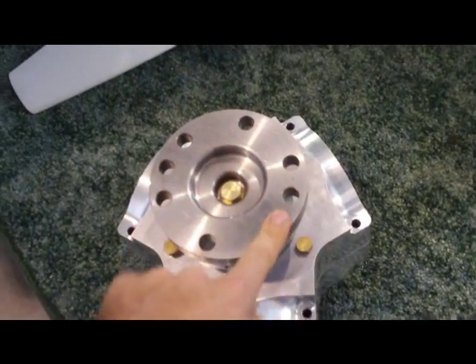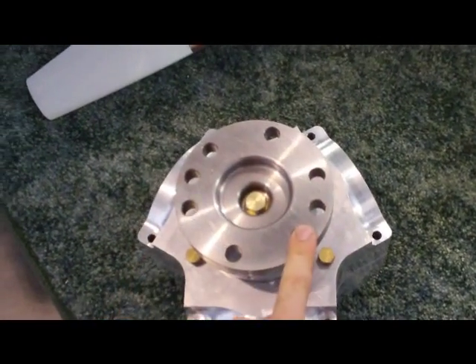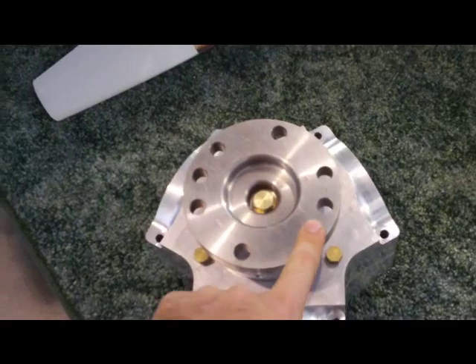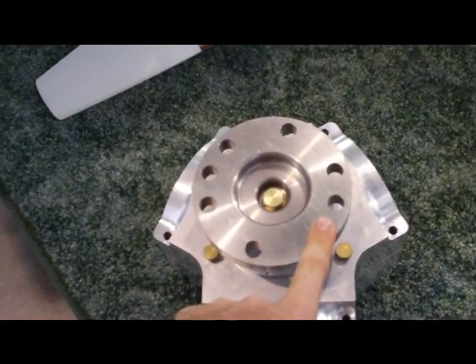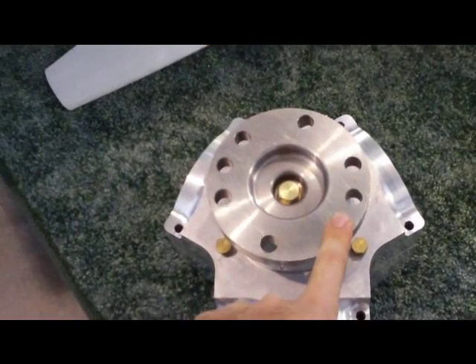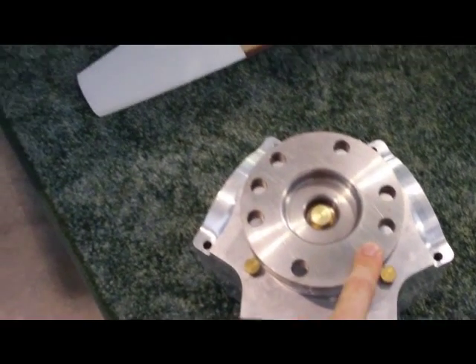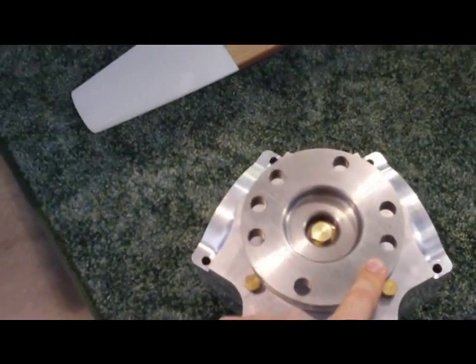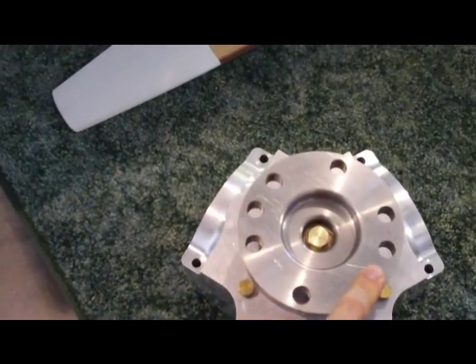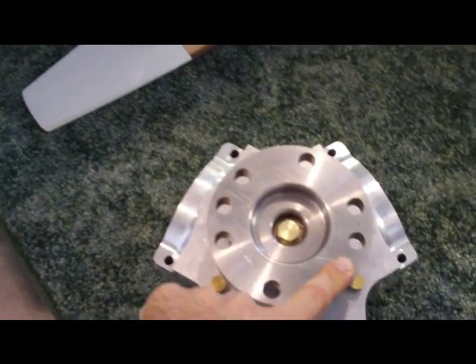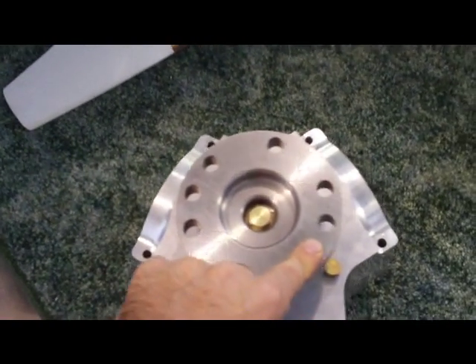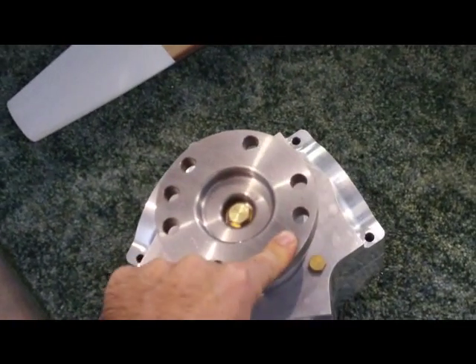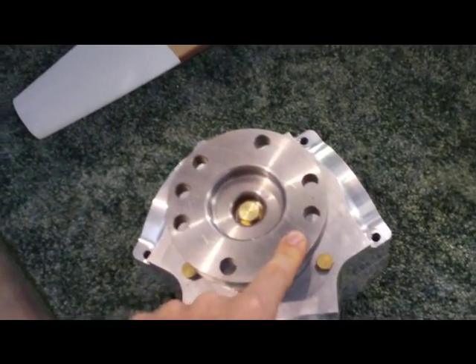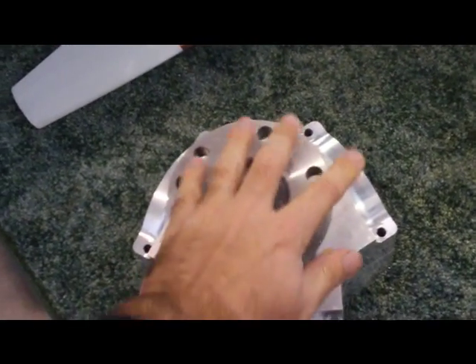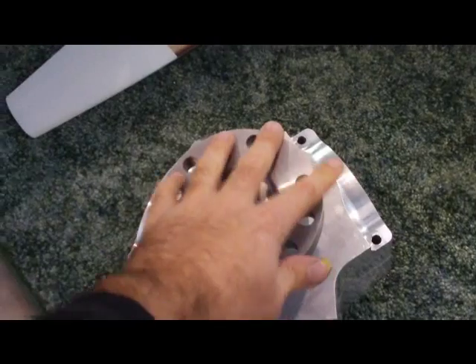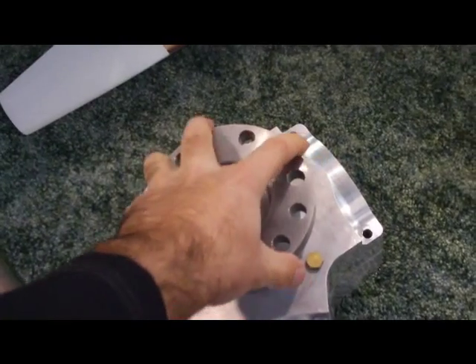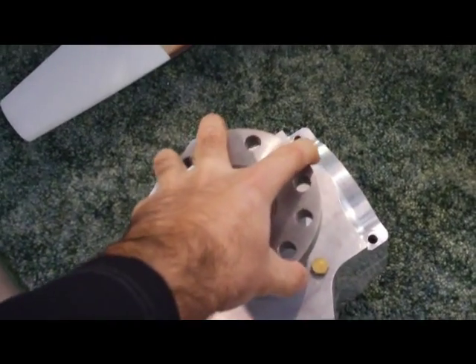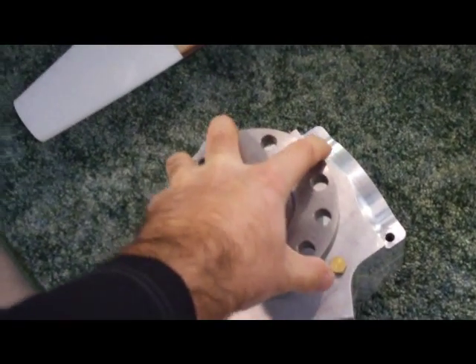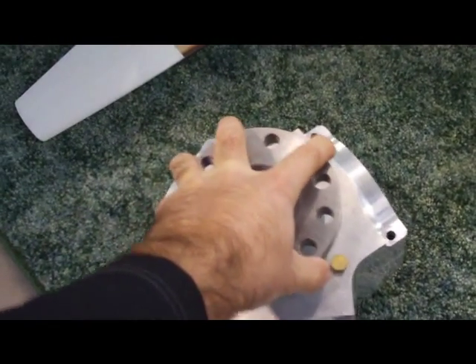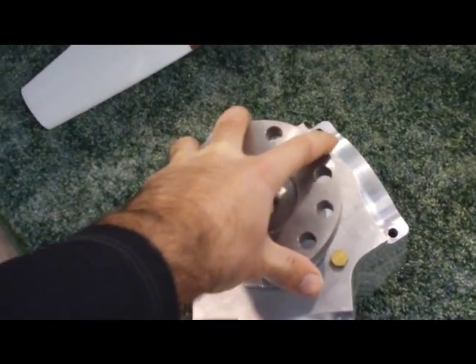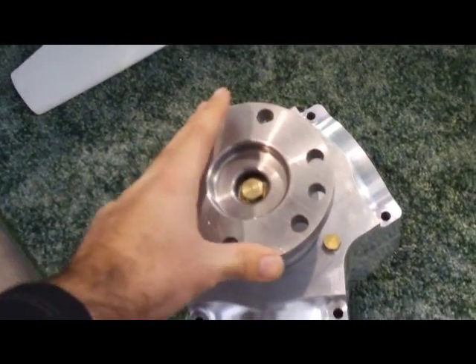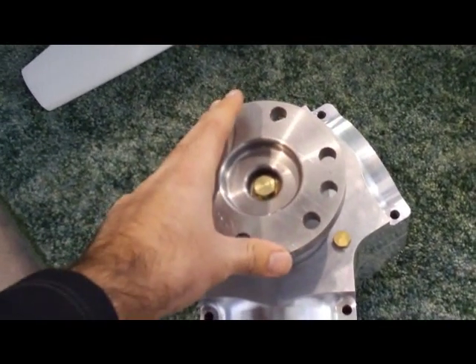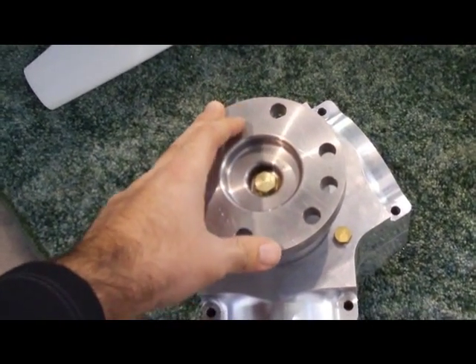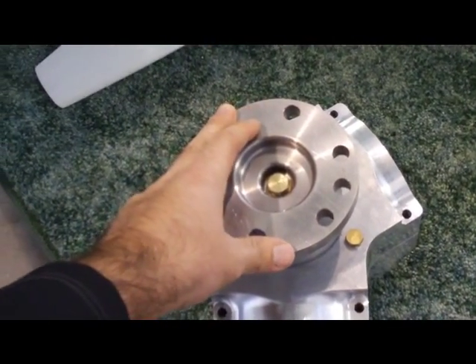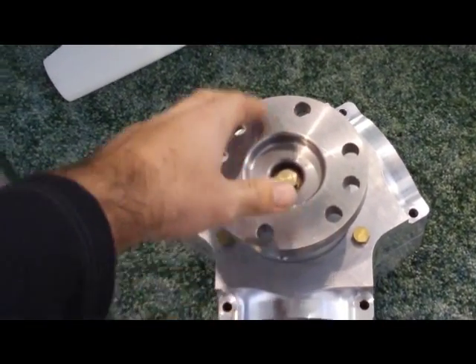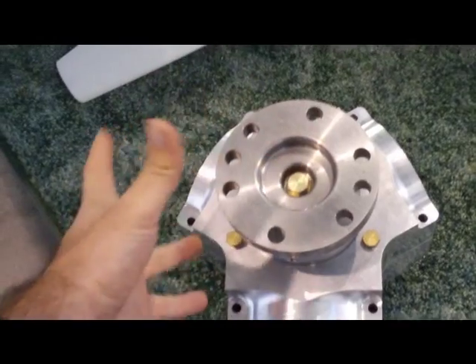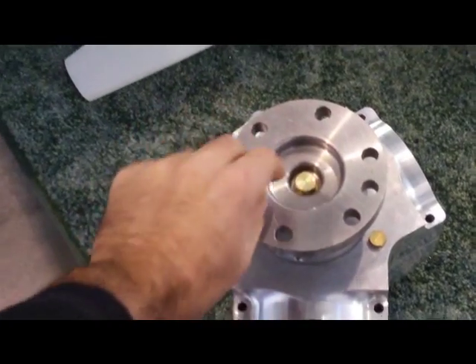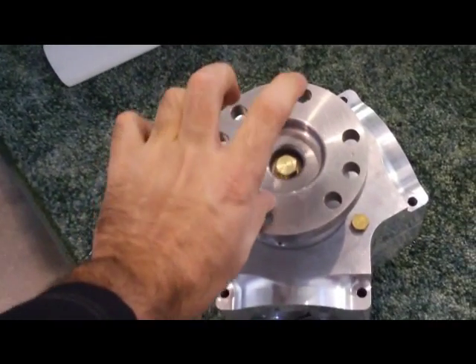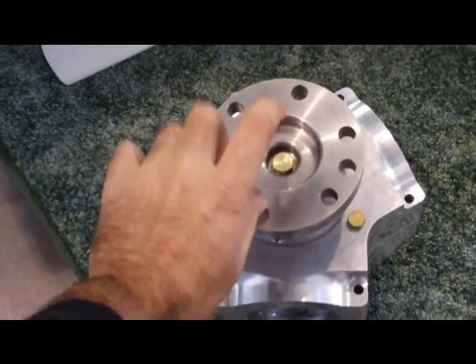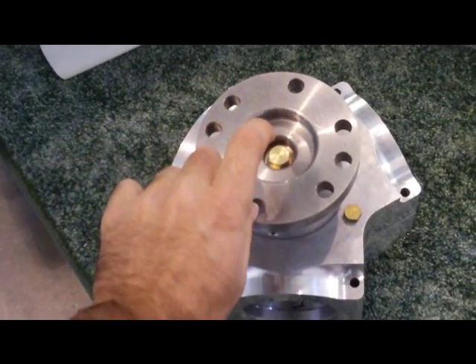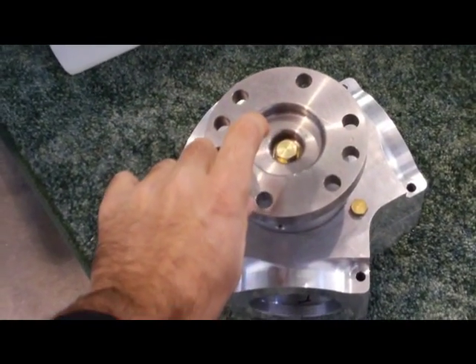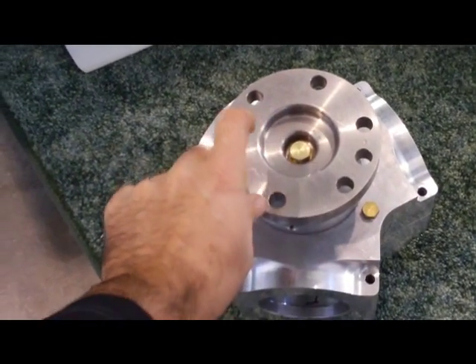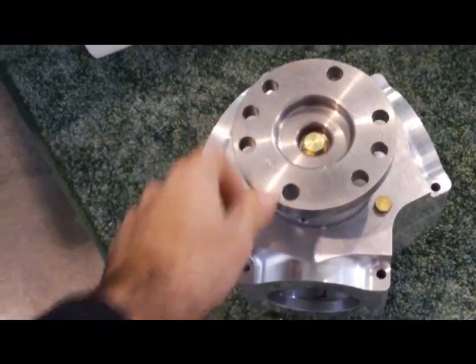This is a SAE 1 bolt pattern; the Eggenfellner is a SAE 2. So what I'll need to do is see if I can either replace this or possibly have a spacer built that would sit in between this and the engine flange.